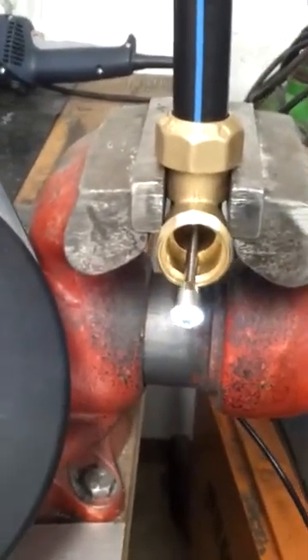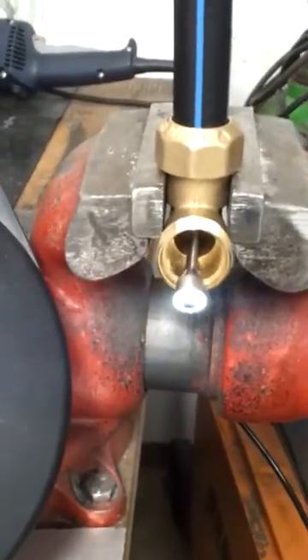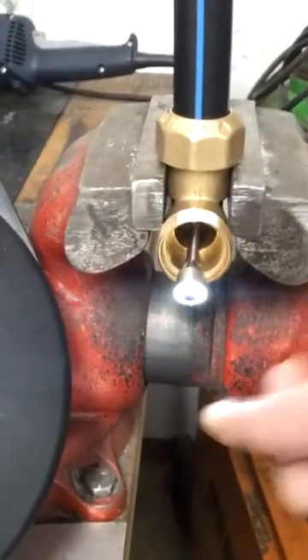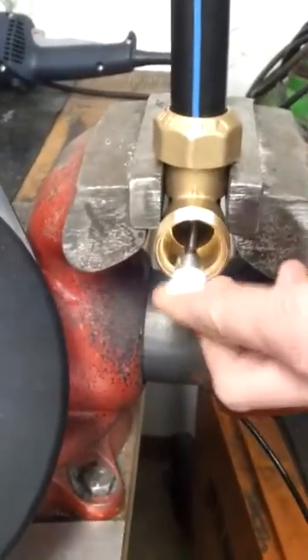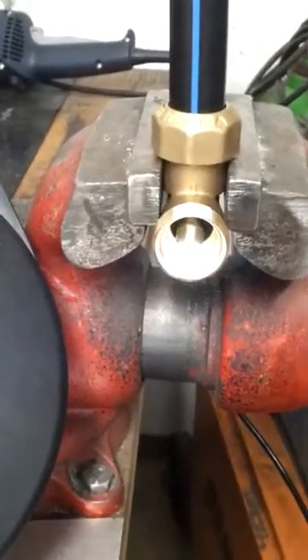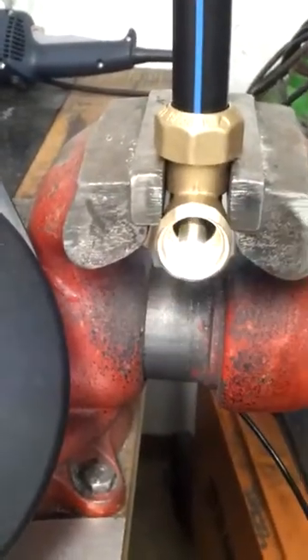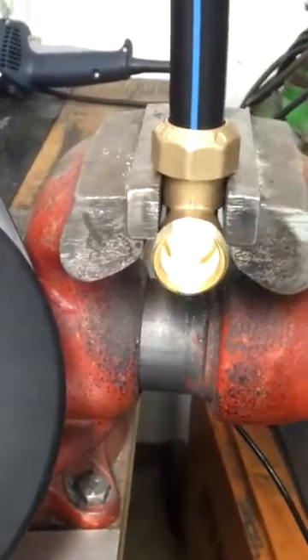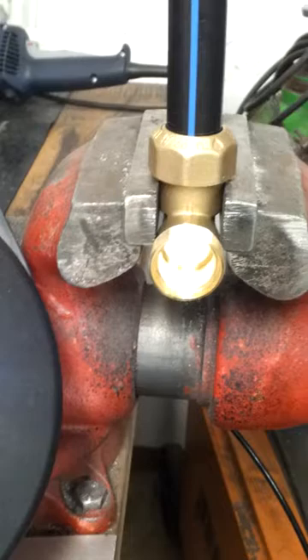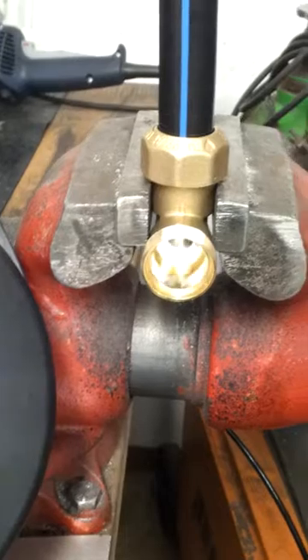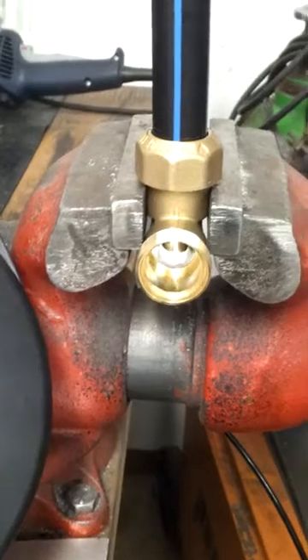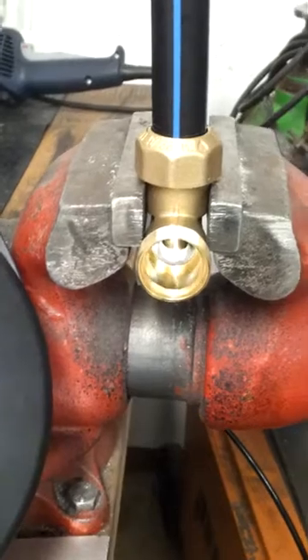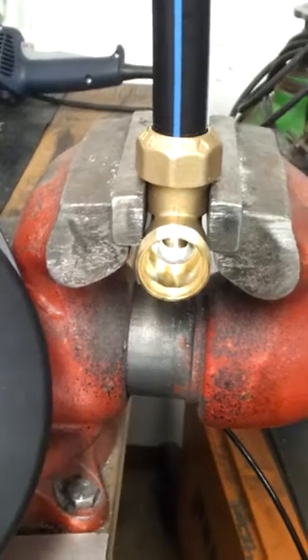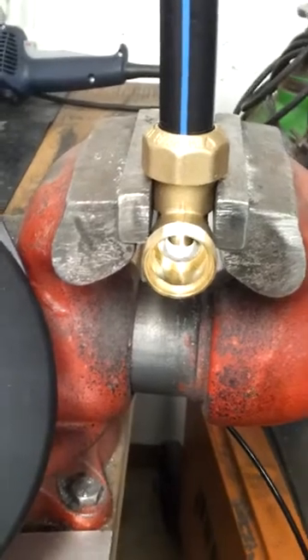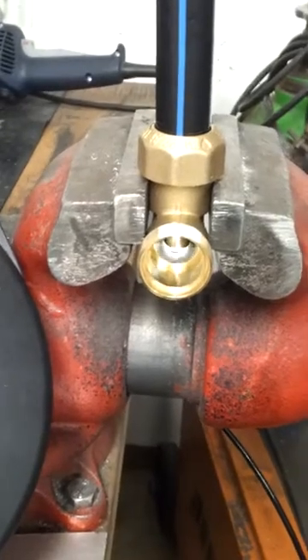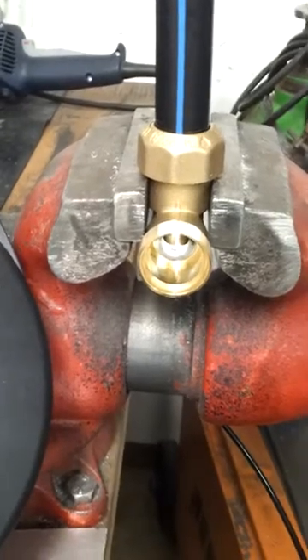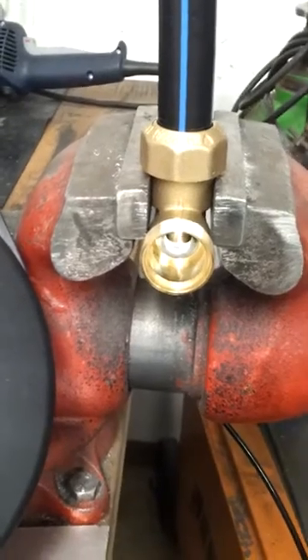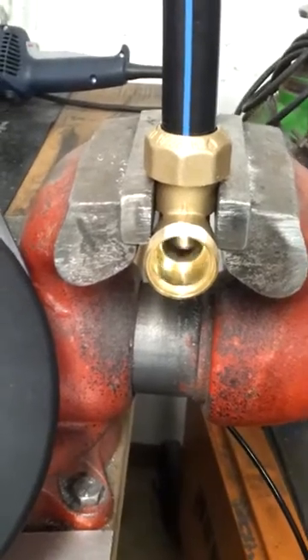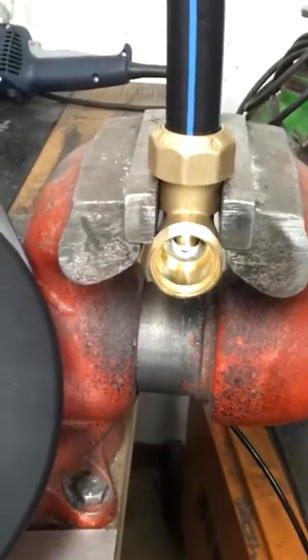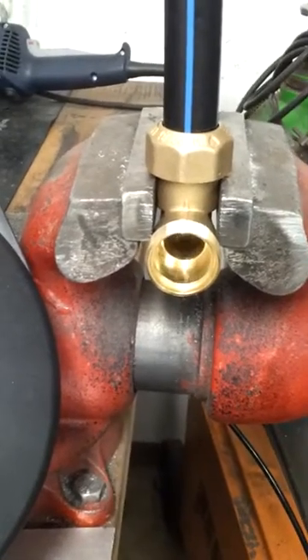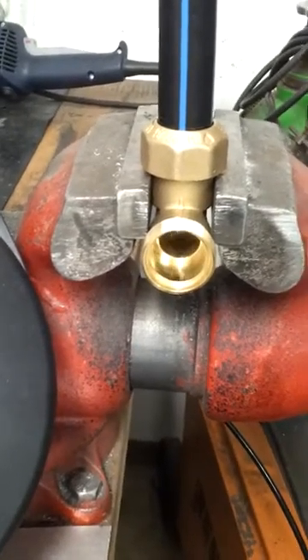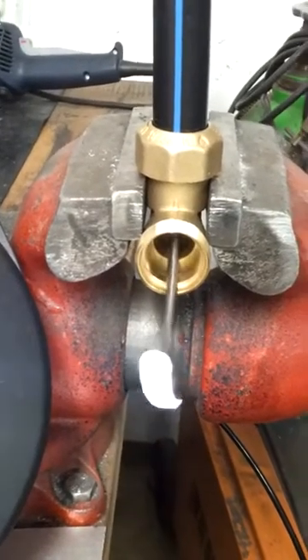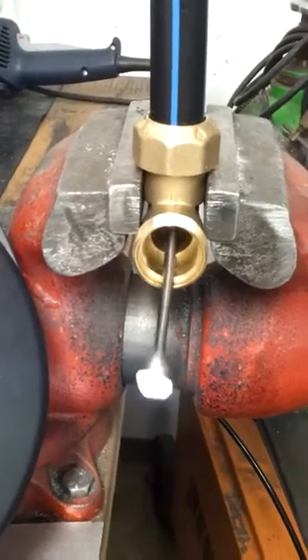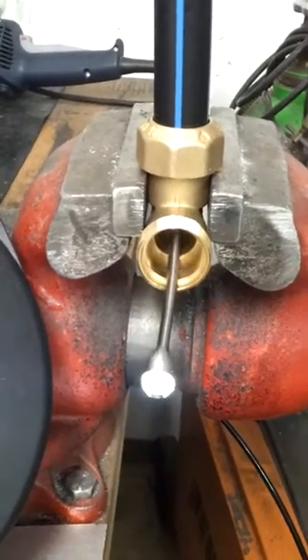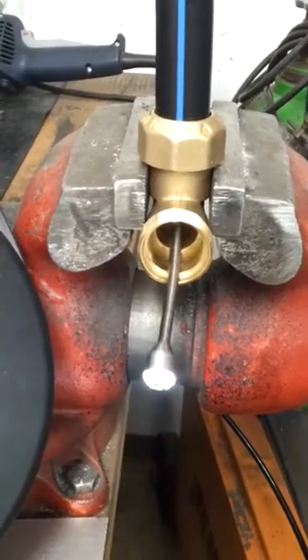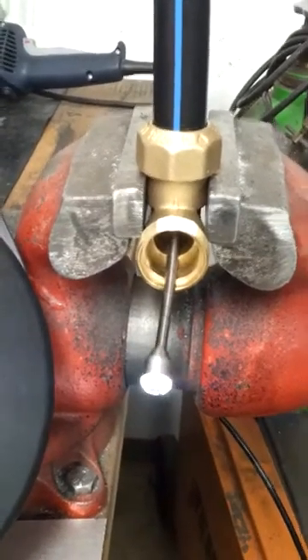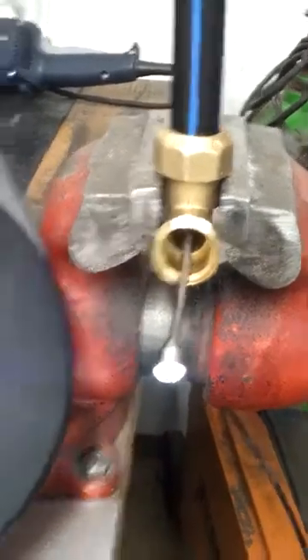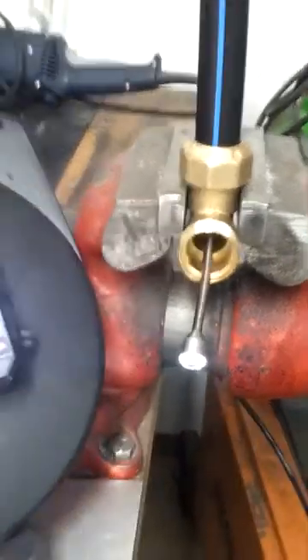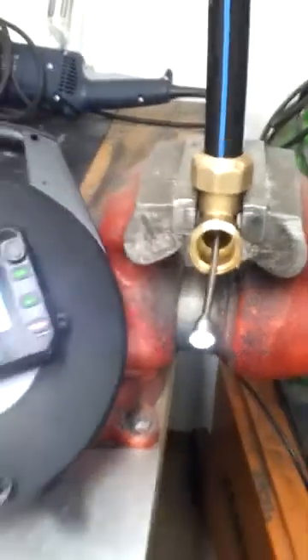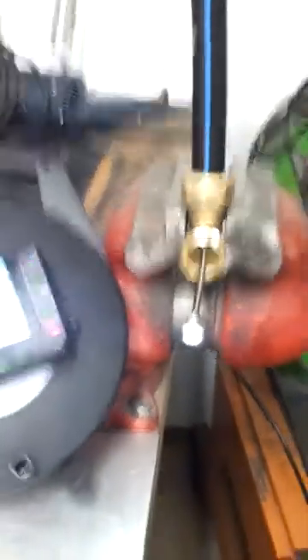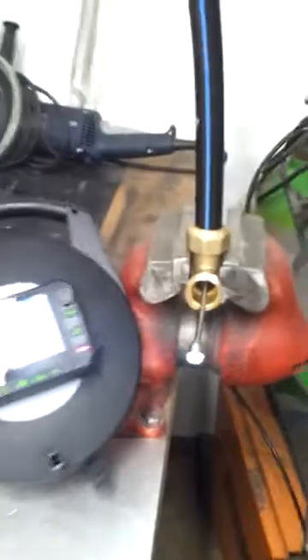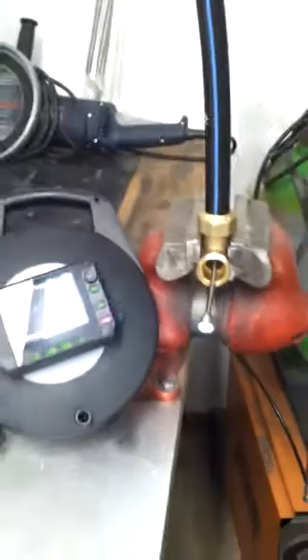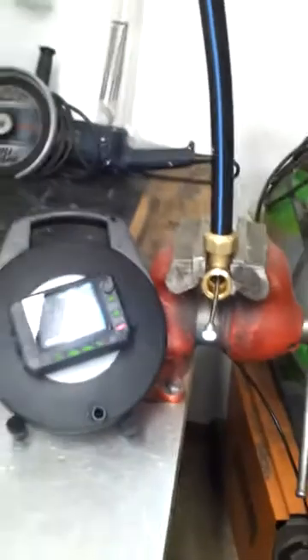Or the other possibility: pick up some speed and give it a pulse, and the camera head gets through as well.